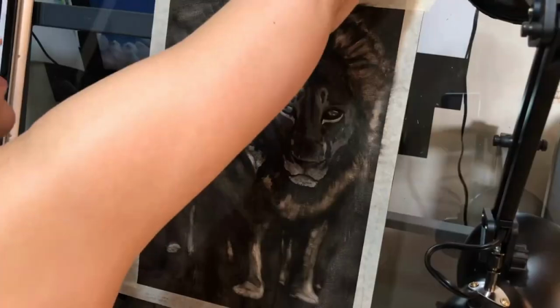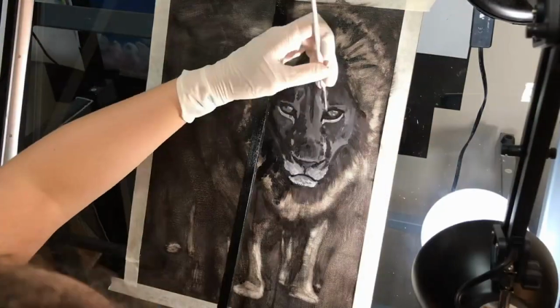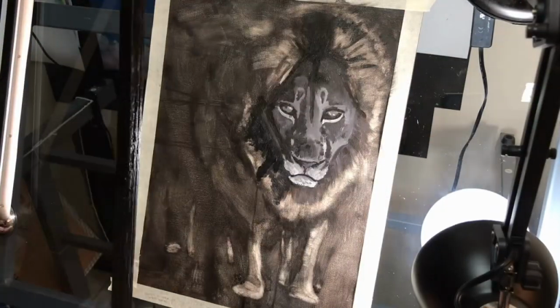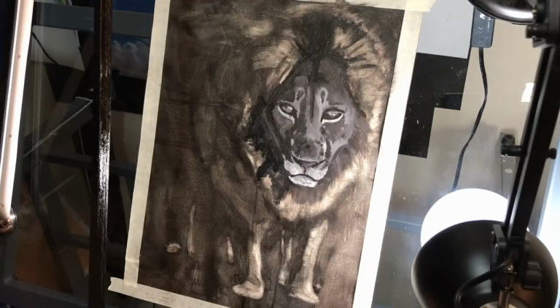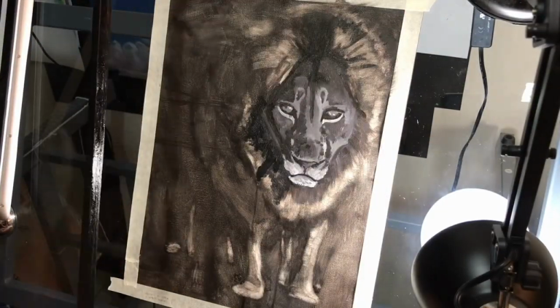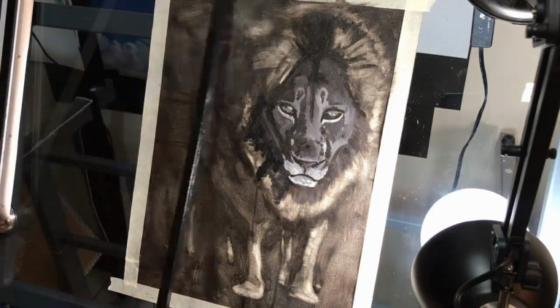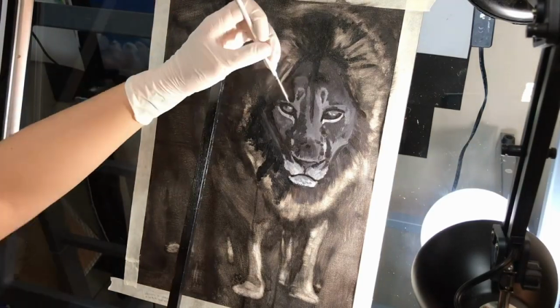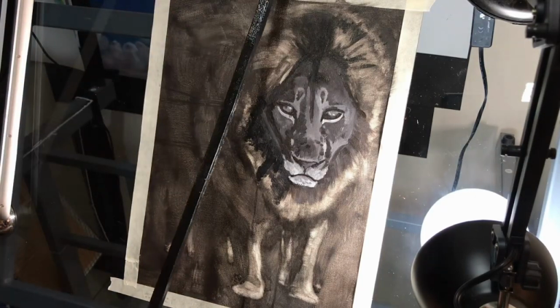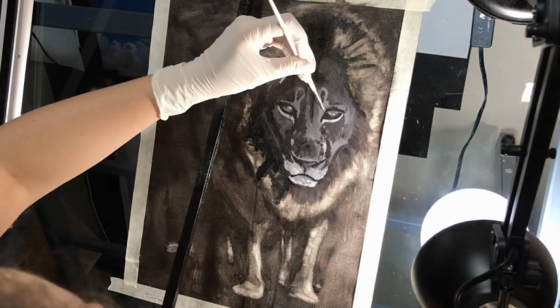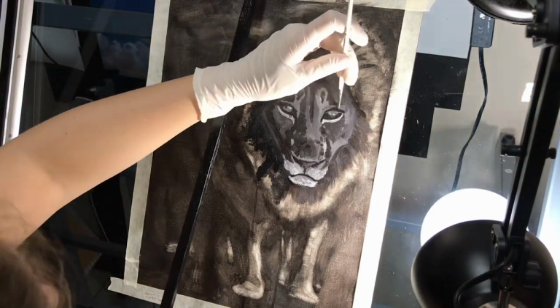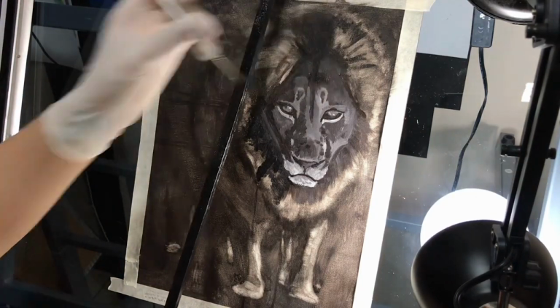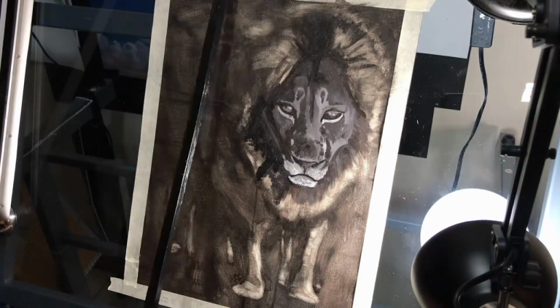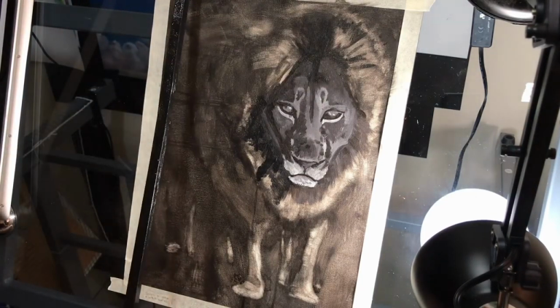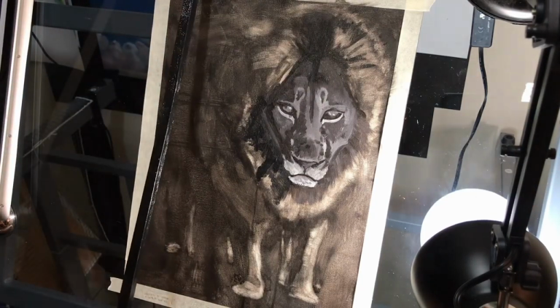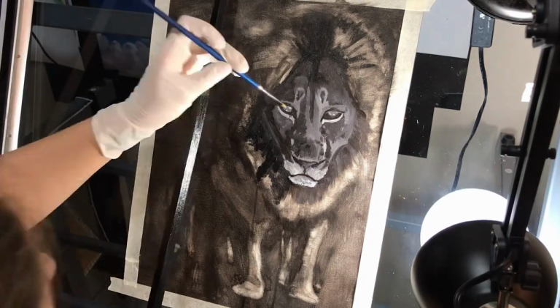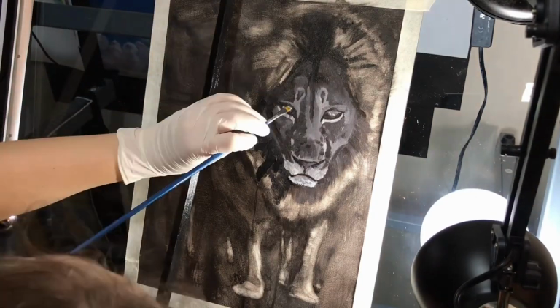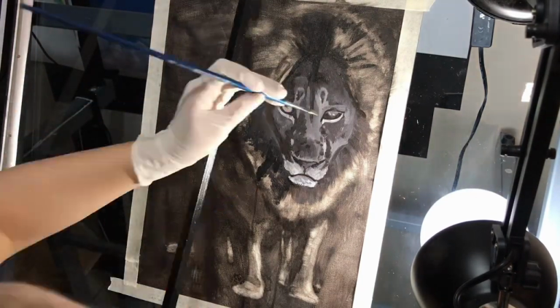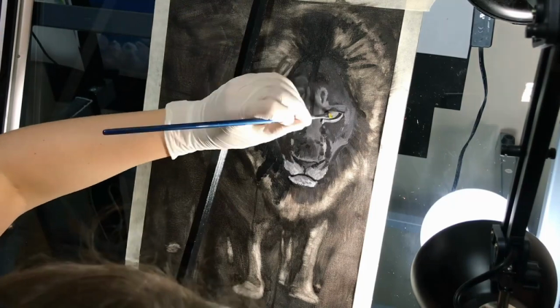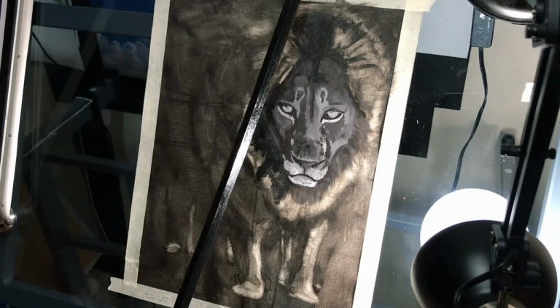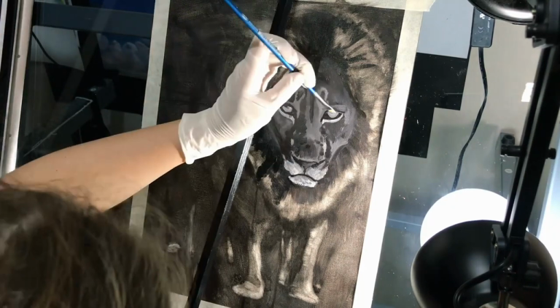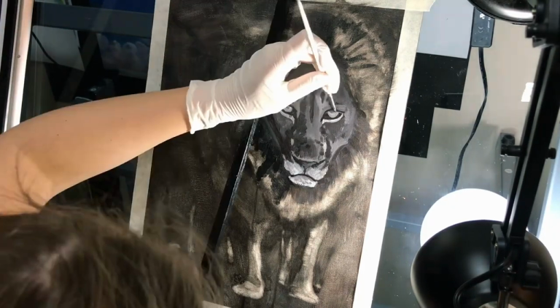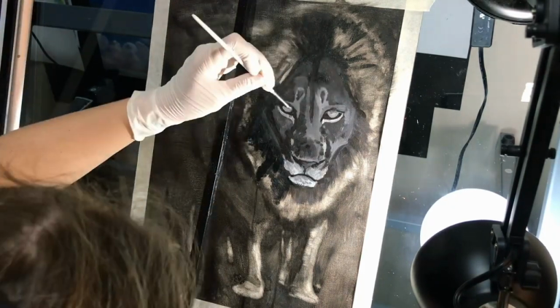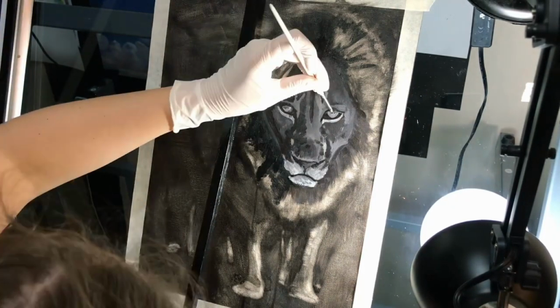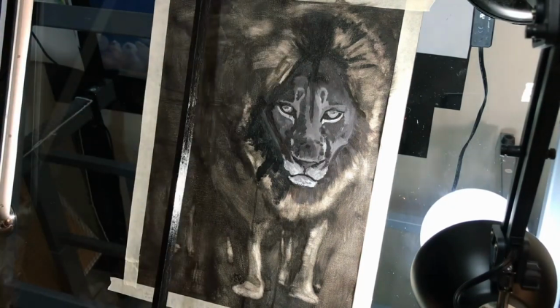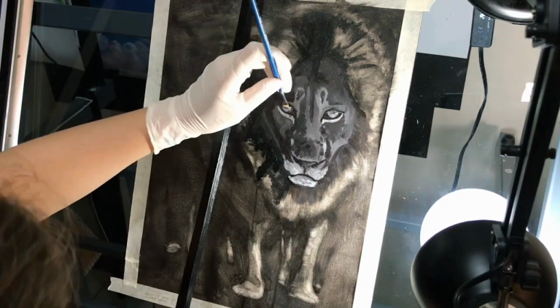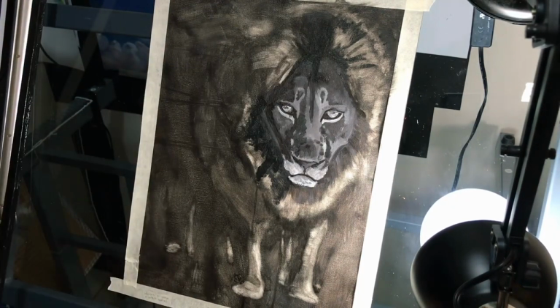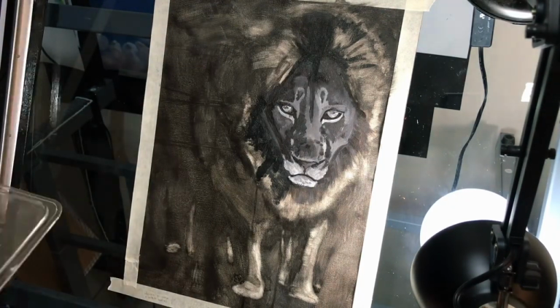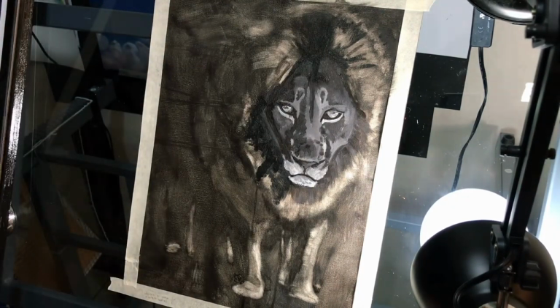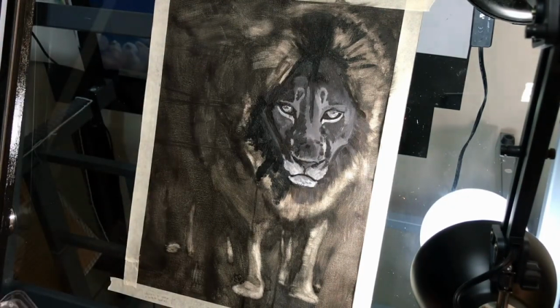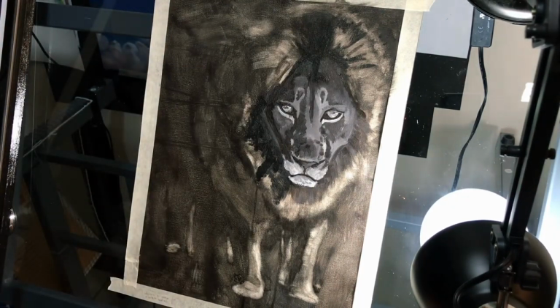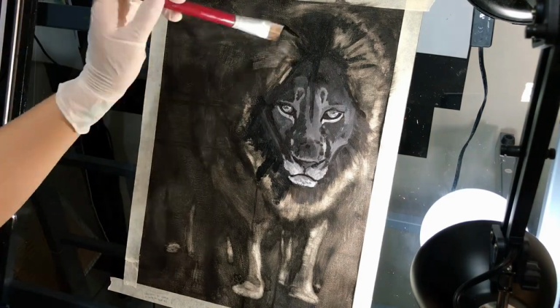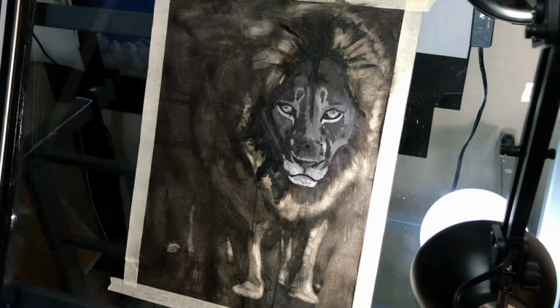I feel like I am advancing a little. This lion was the most difficult animal I have ever painted. Instead of going with the instinct — which is the most comfortable approach — I tried to be consistent in my choice of technique.